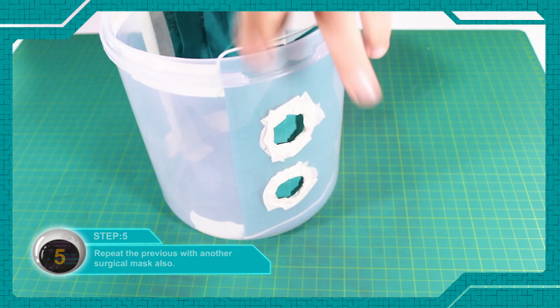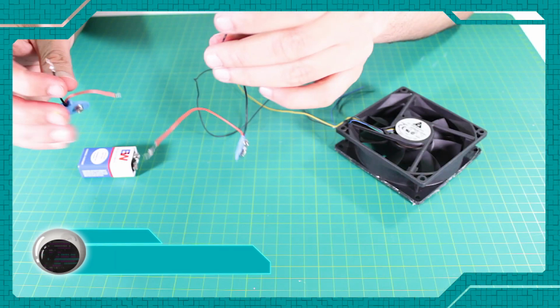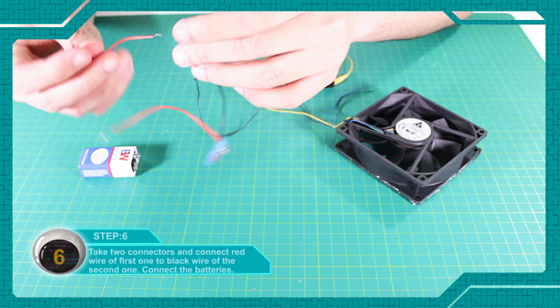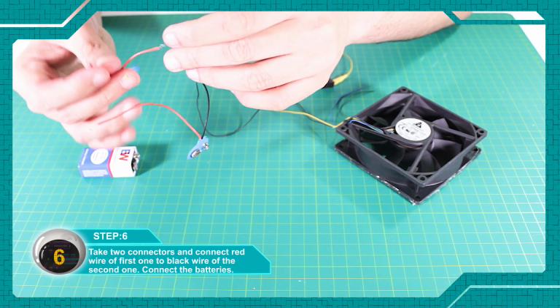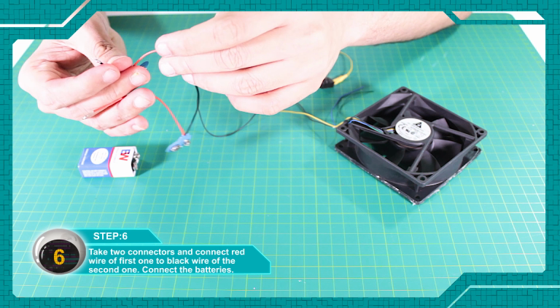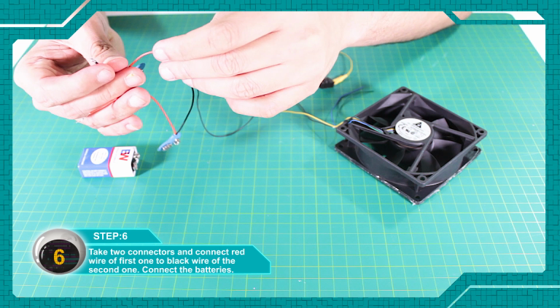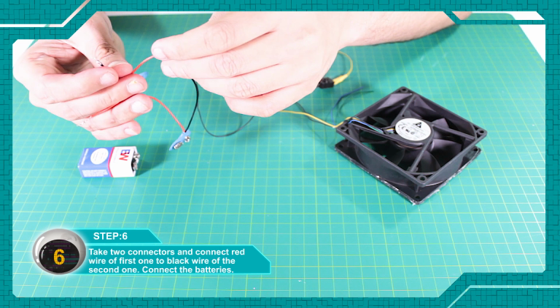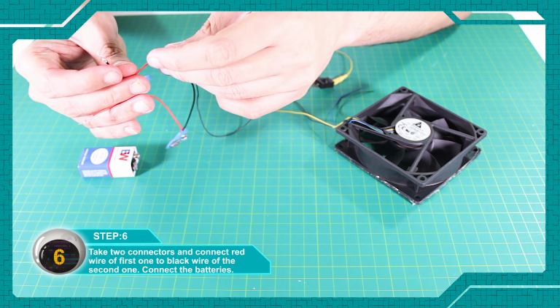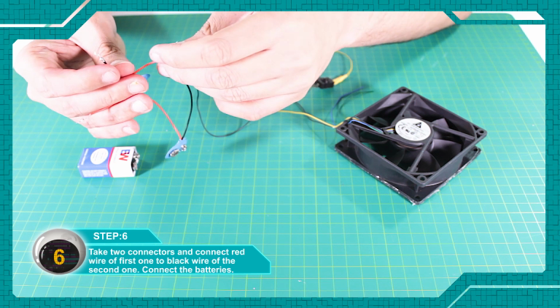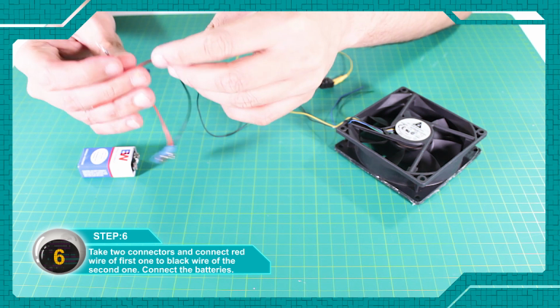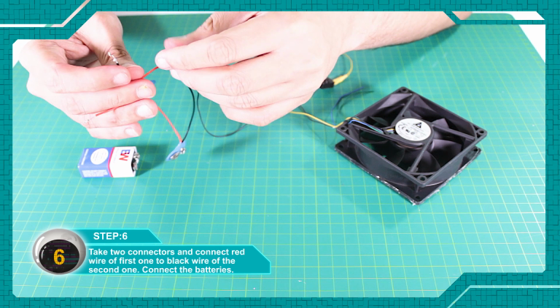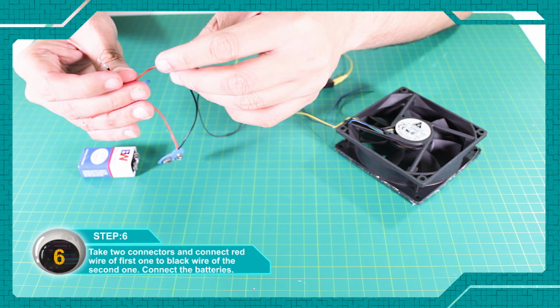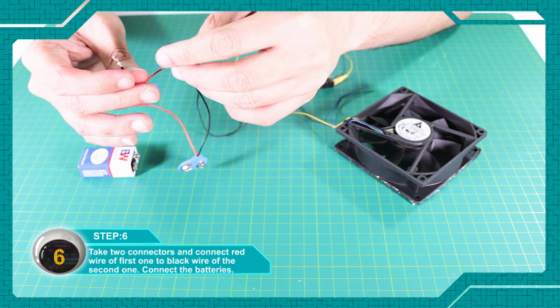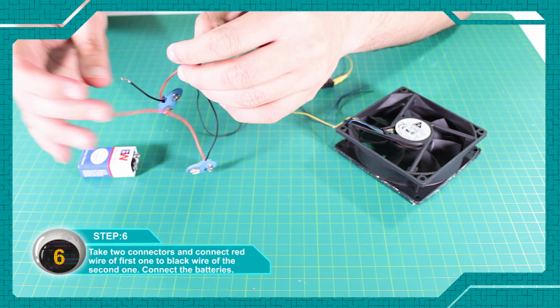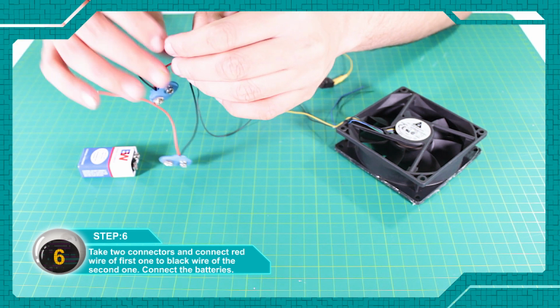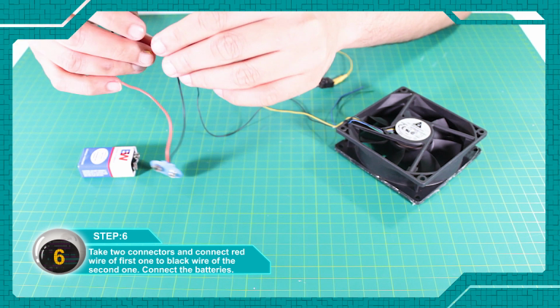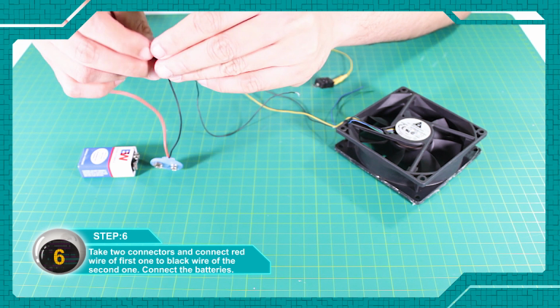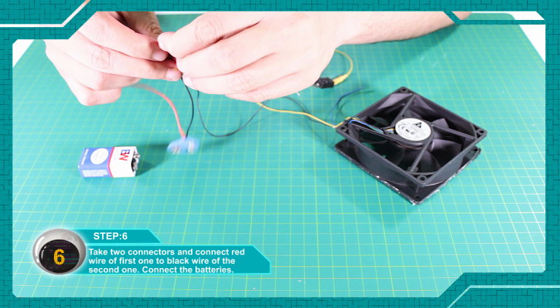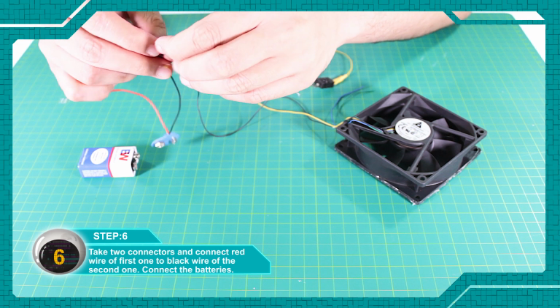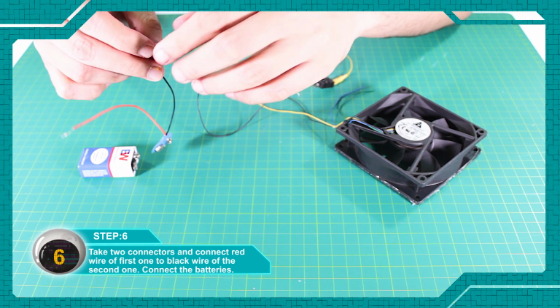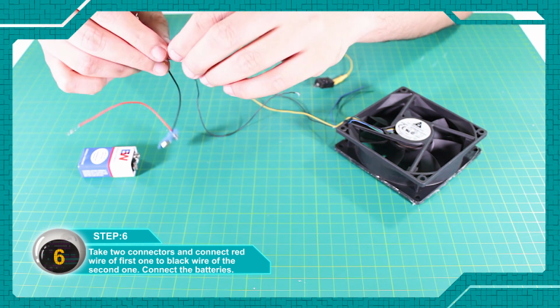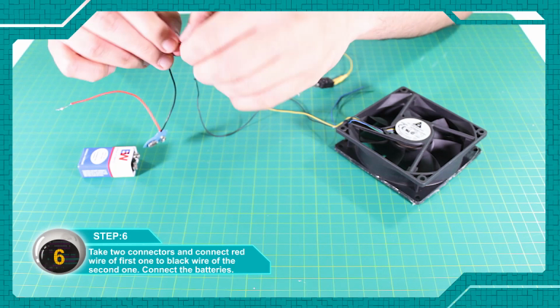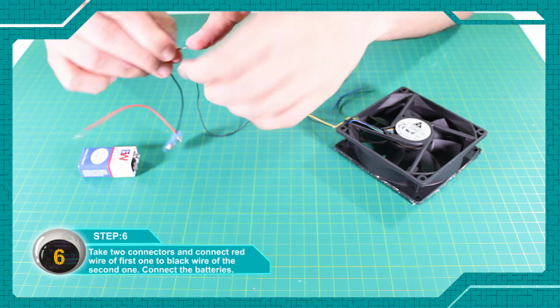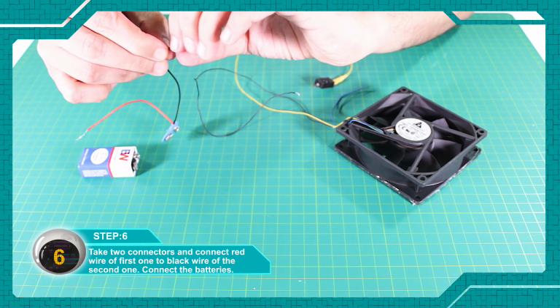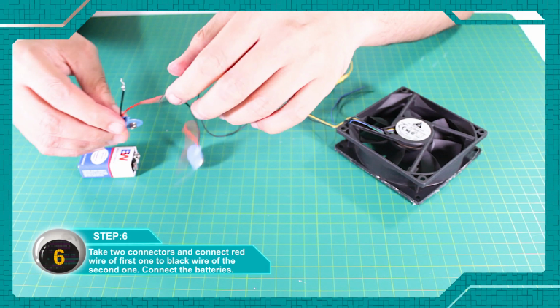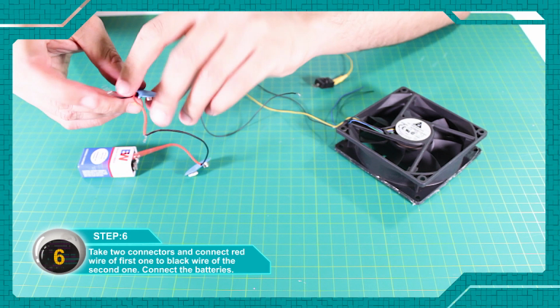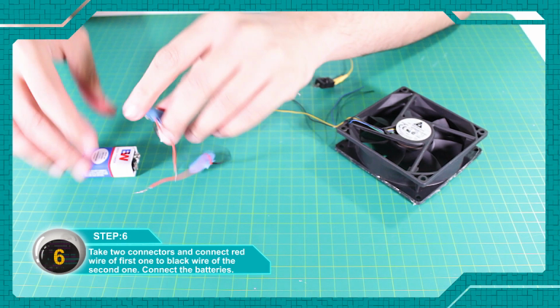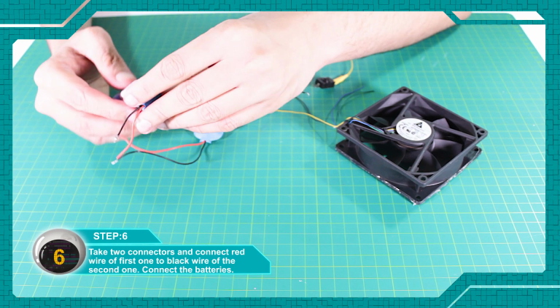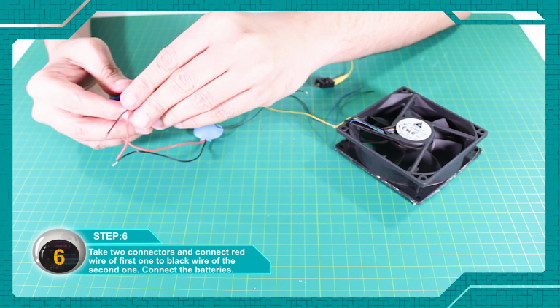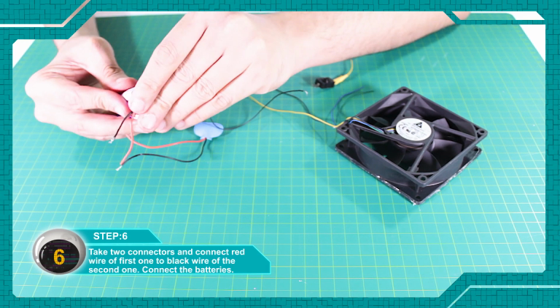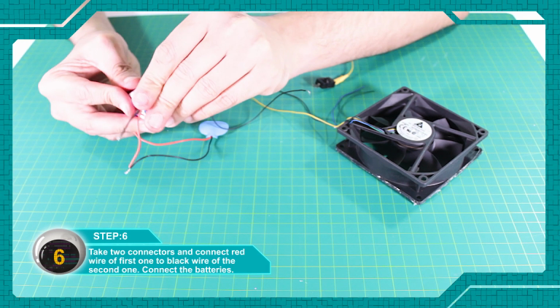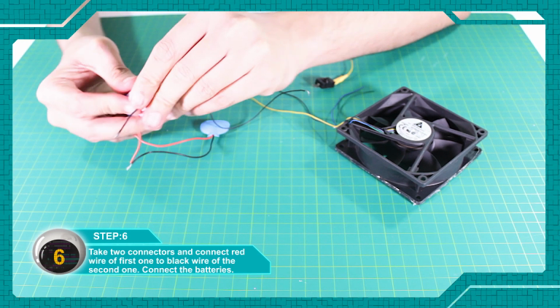दो कनेक्टर्स को लें और पहले कनेक्टर के रेड वायर को दूसरे कनेक्टर के ब्लैक वायर से जोड़ दें। अब बैटरीज को भी लगा दें। (Take two connectors and join the red wire of the first connector to the black wire of the second connector. Now attach the batteries as well.)